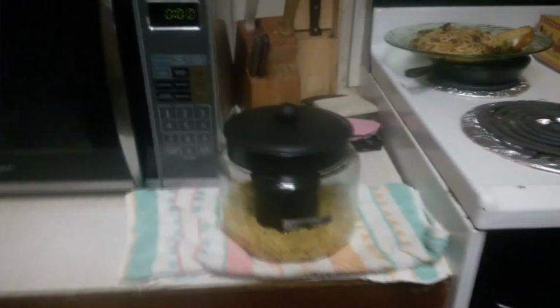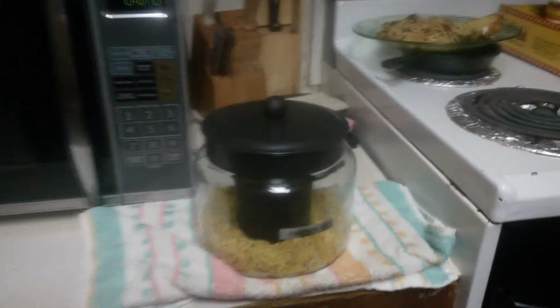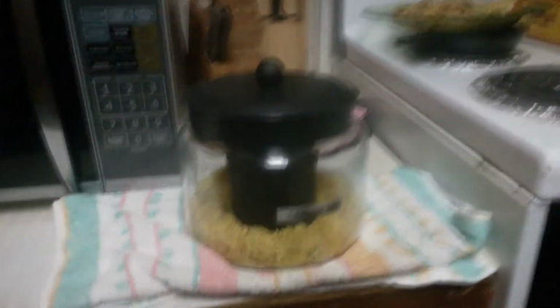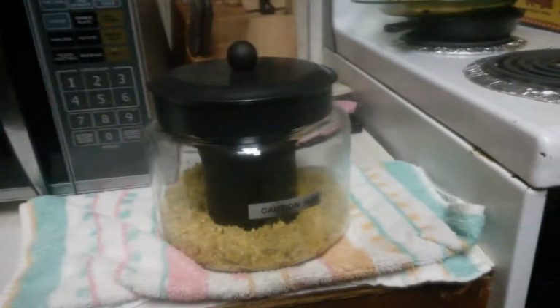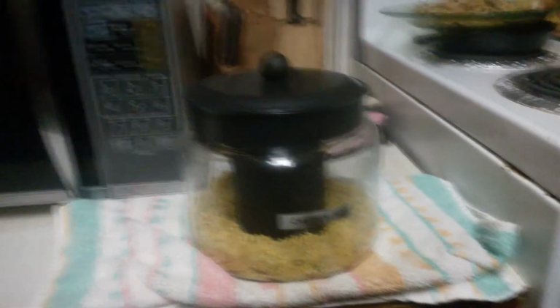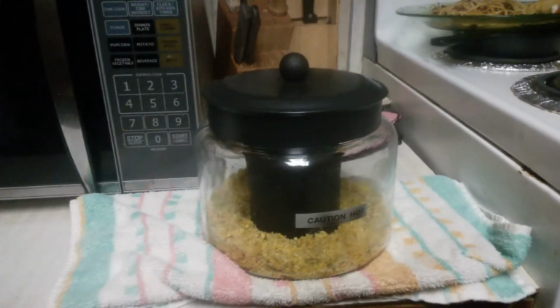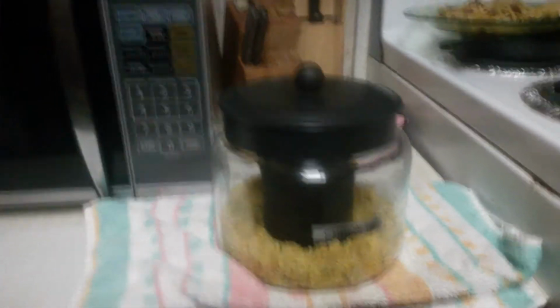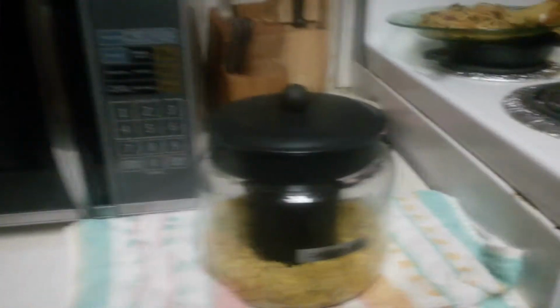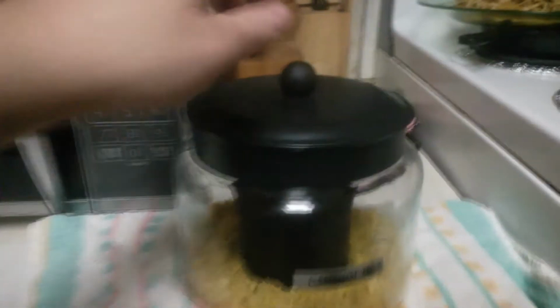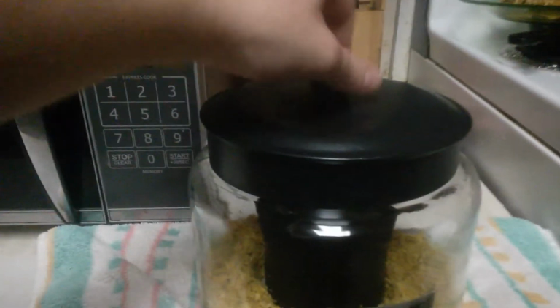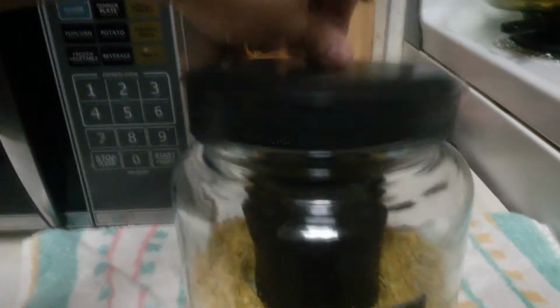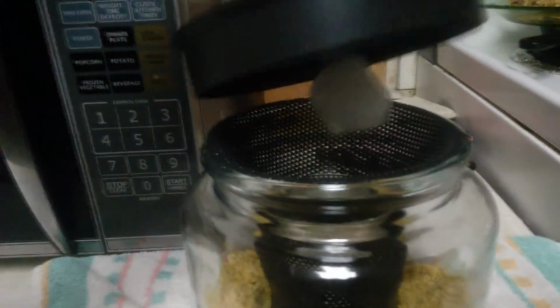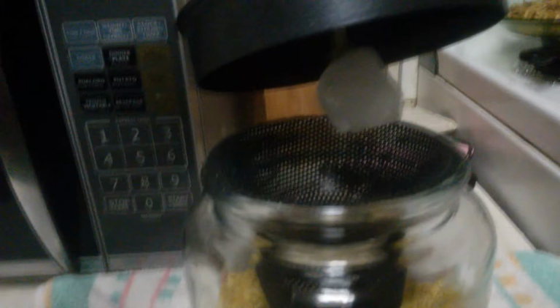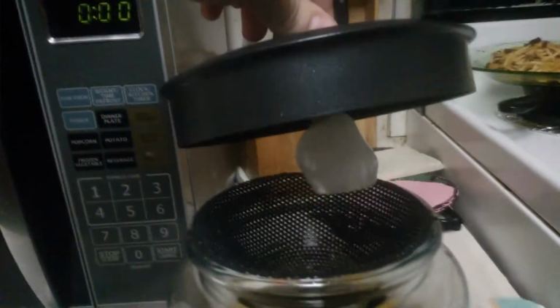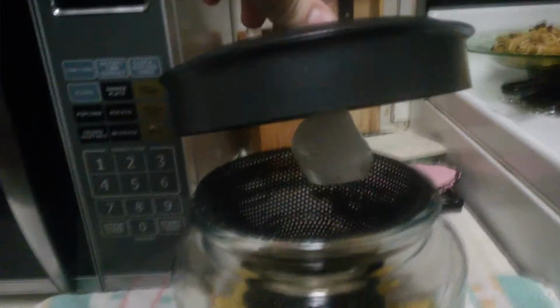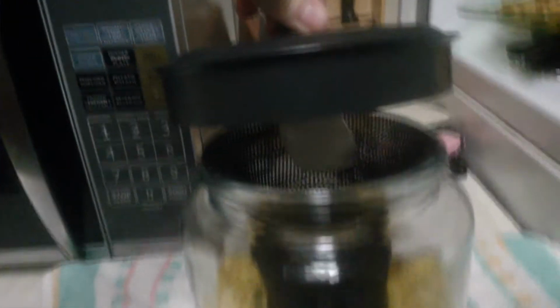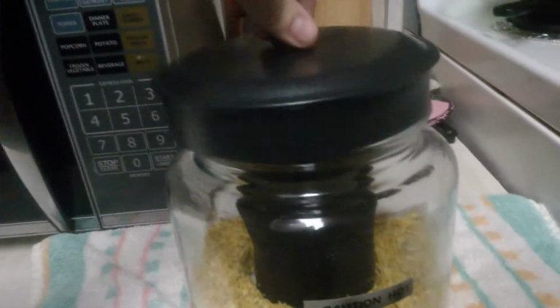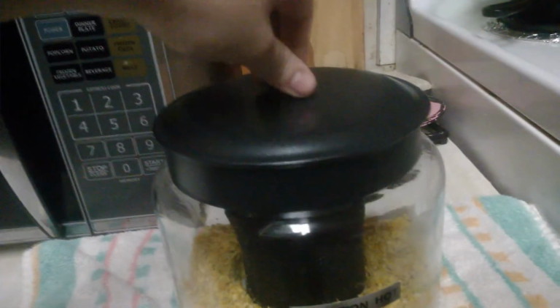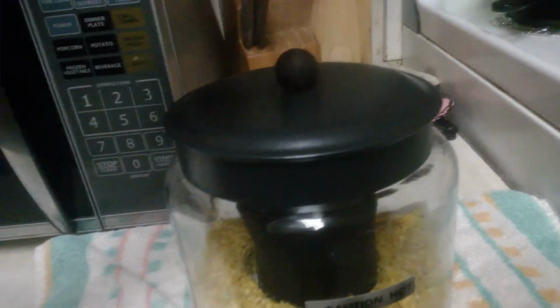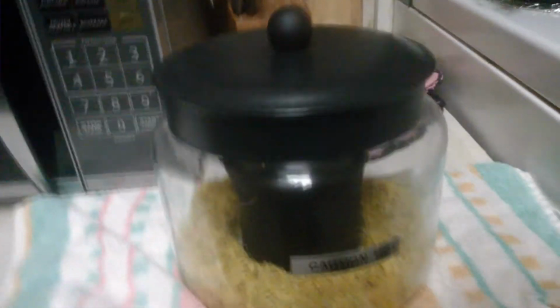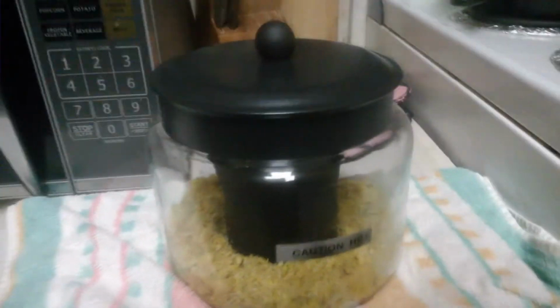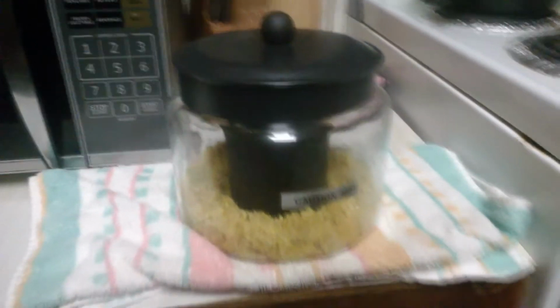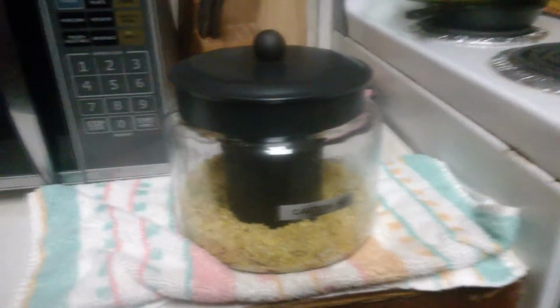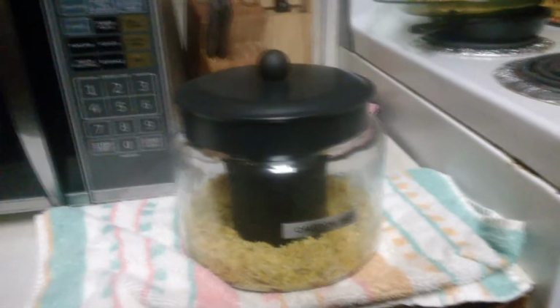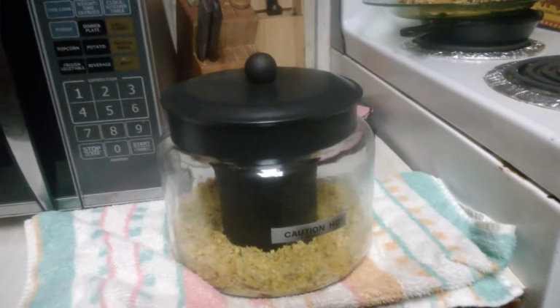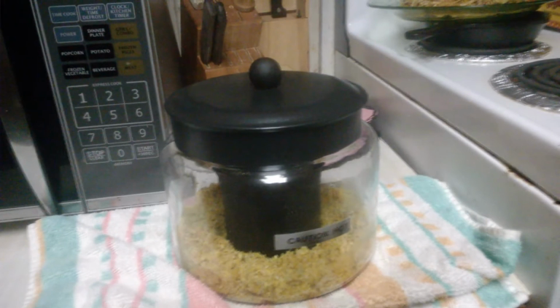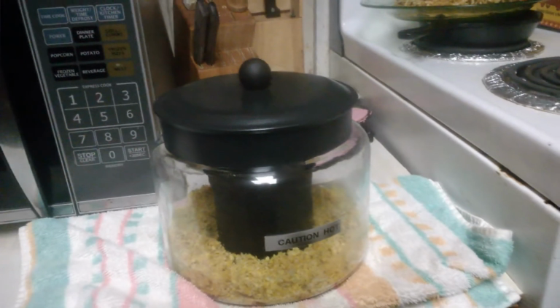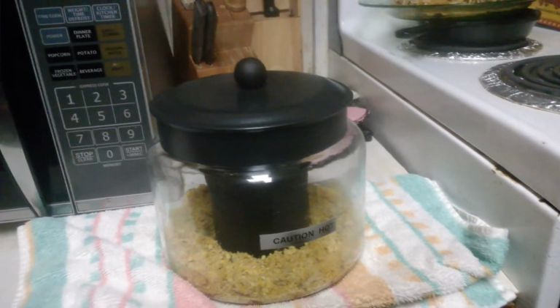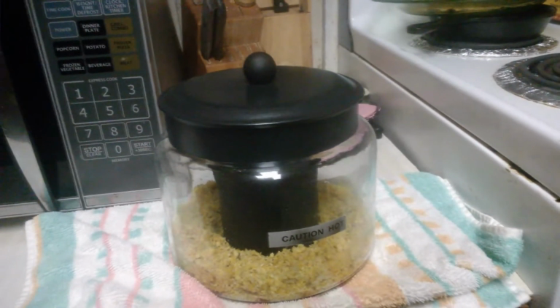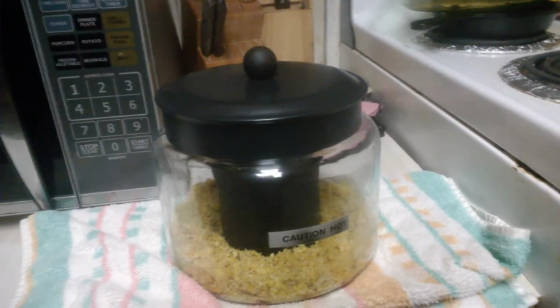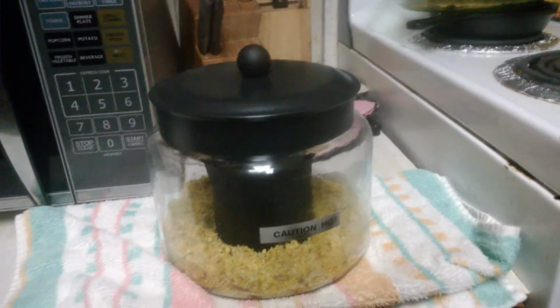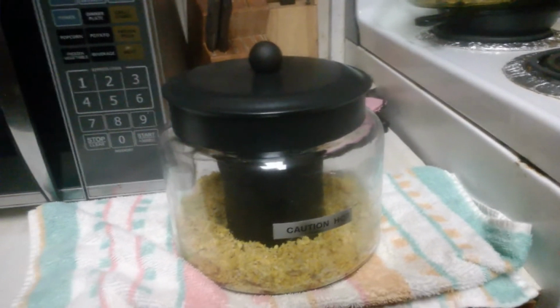We've taken the SNX 100 out of the microwave. As you can see, there's still a little bit of ice here, which is really what you want. So we're going to move this over to the beaker and see how much oil we collected.